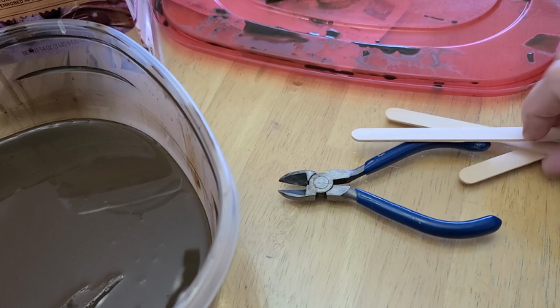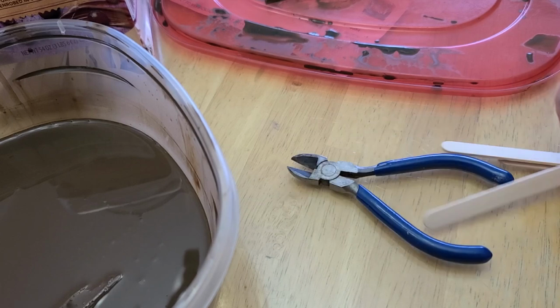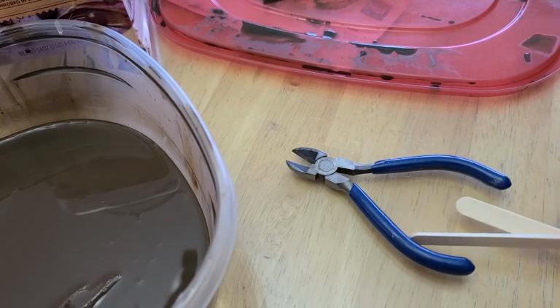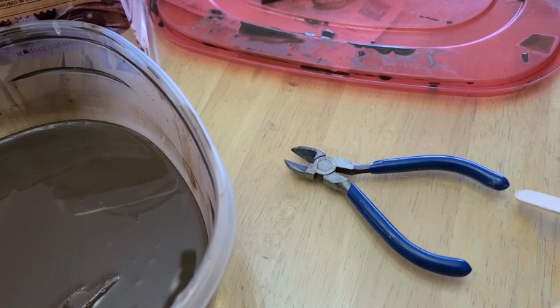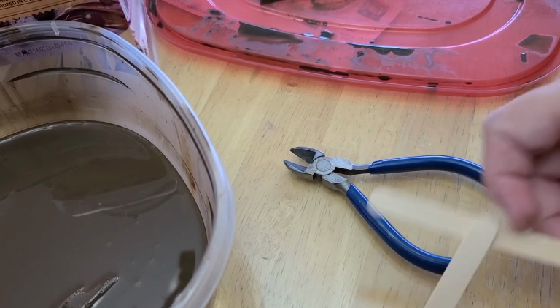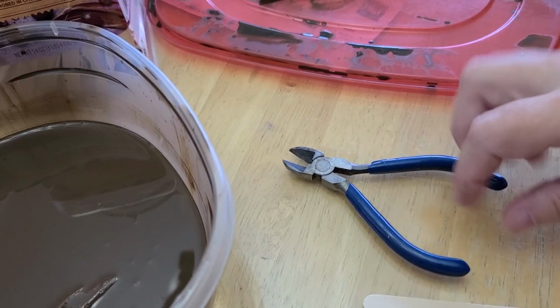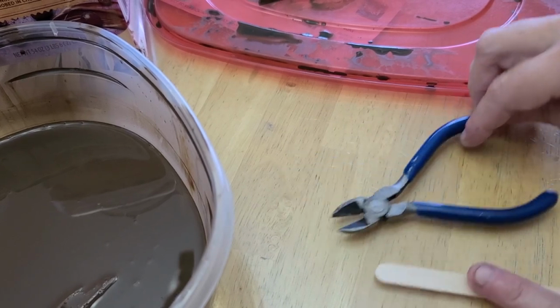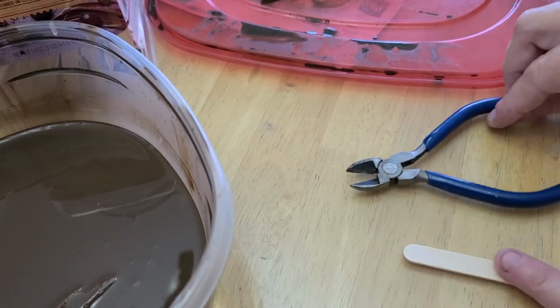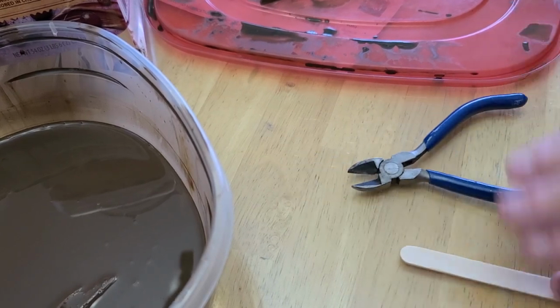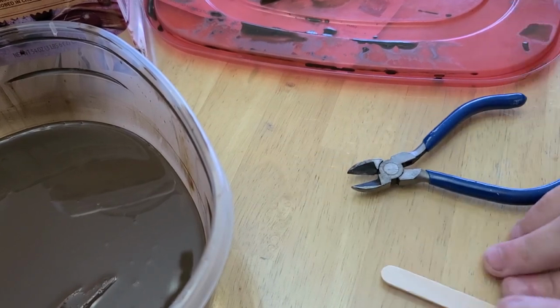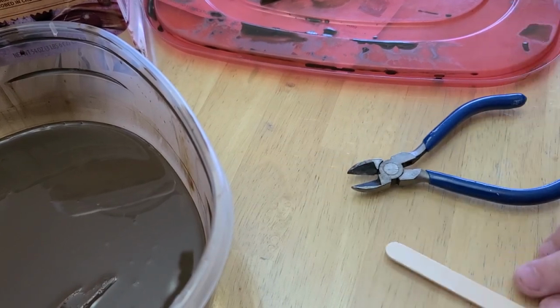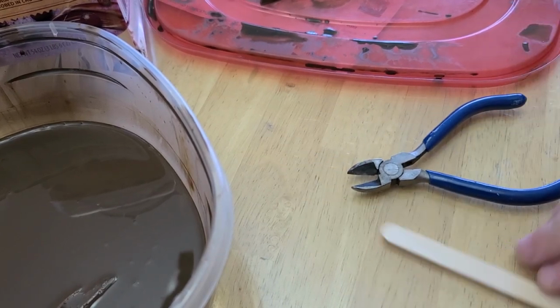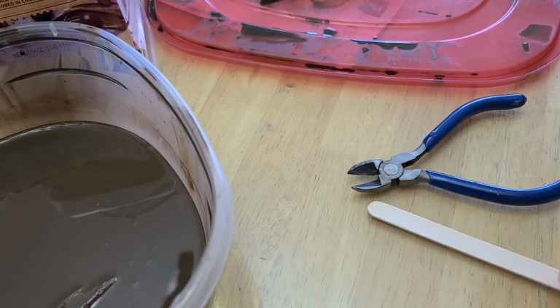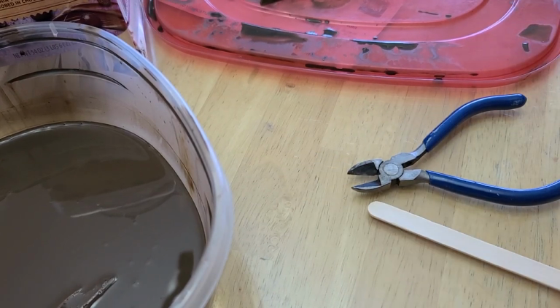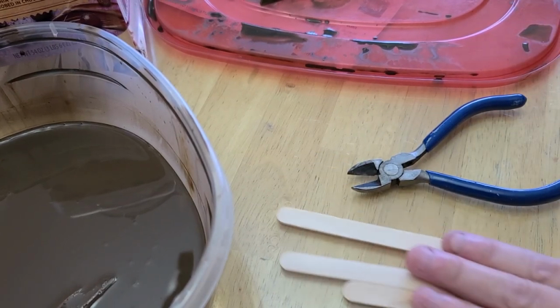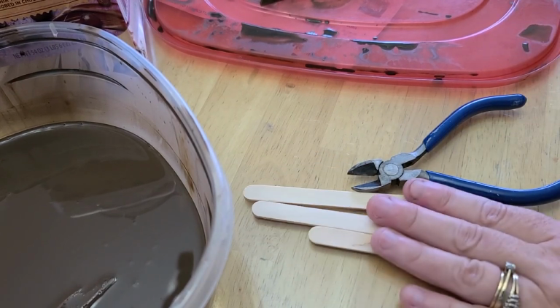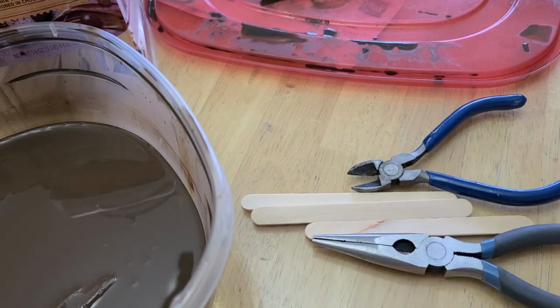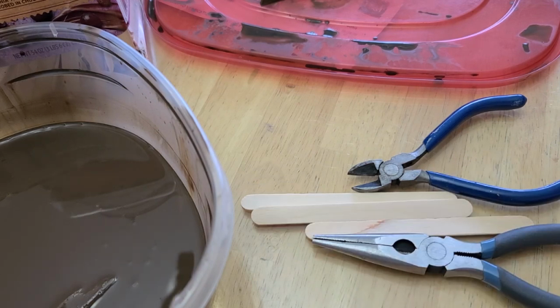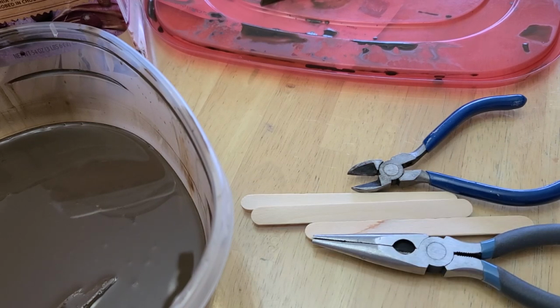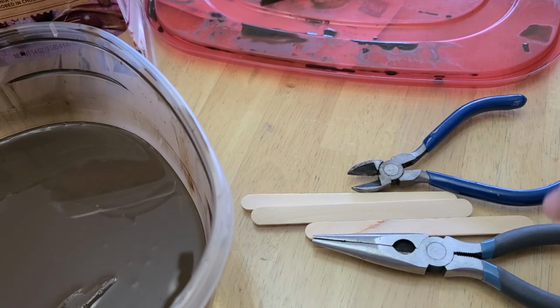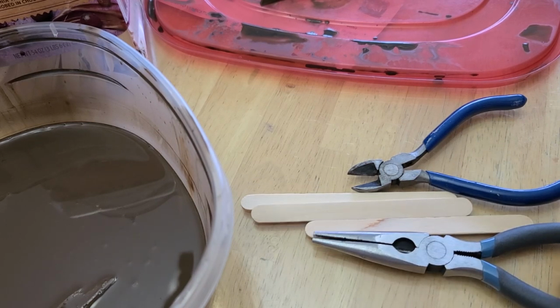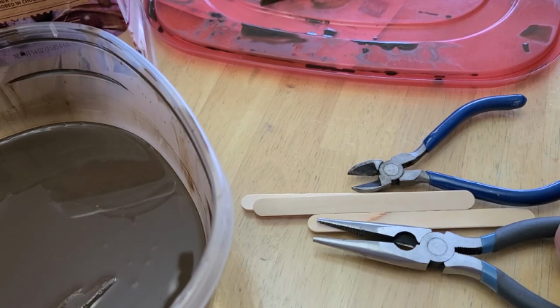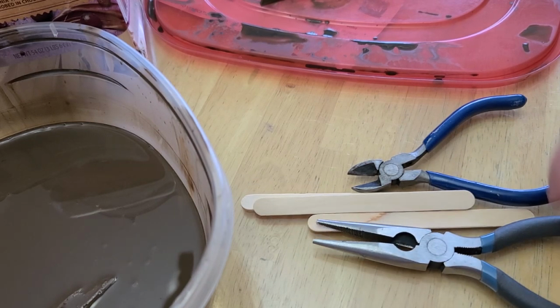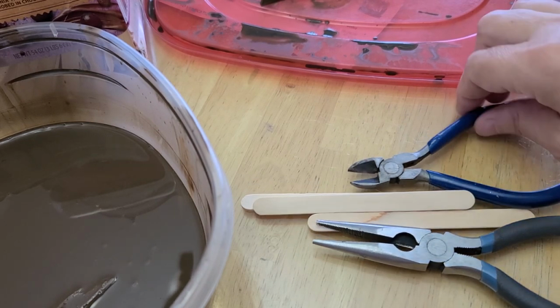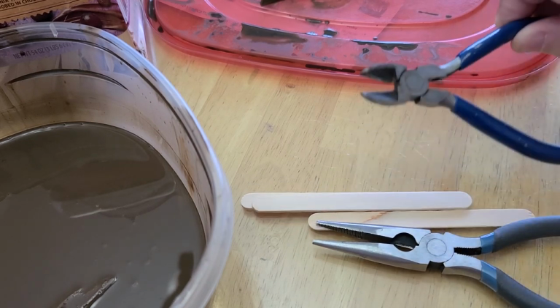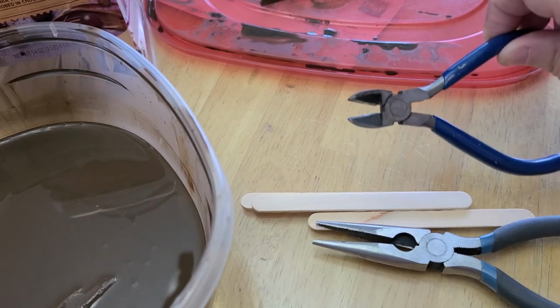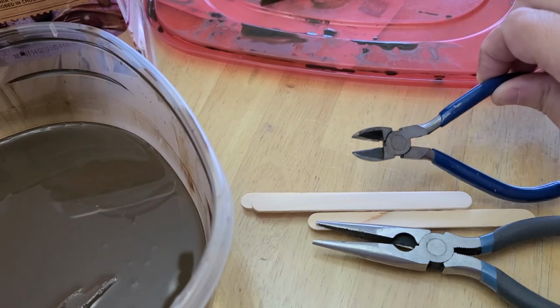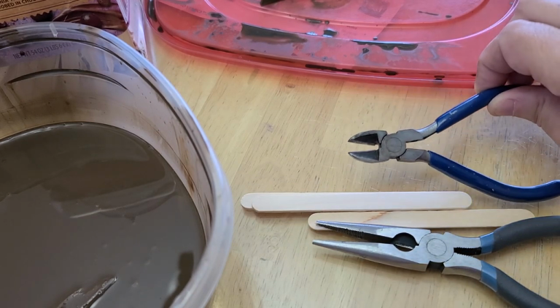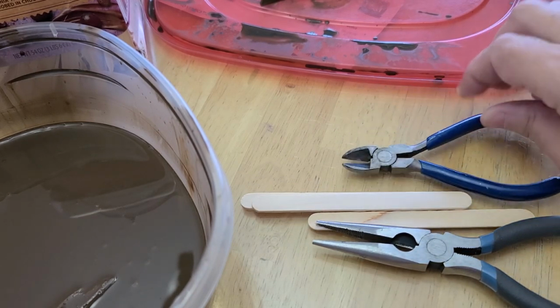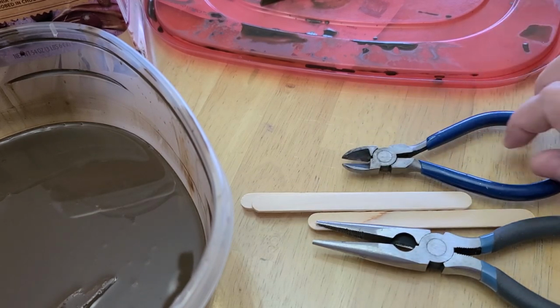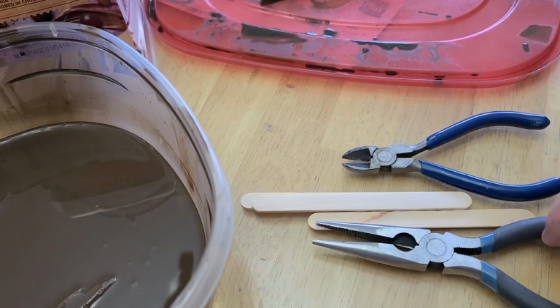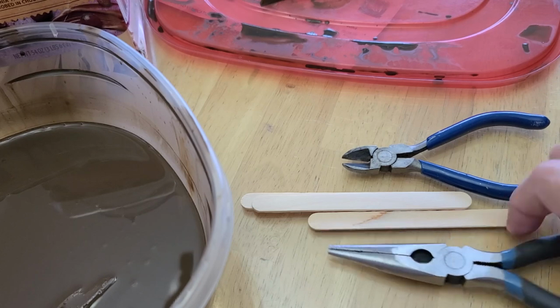So the first thing I did is I got myself some popsicle sticks, a pair of needle nose pliers, and a pair of wire cutters.